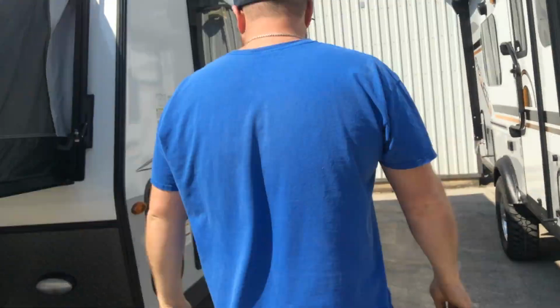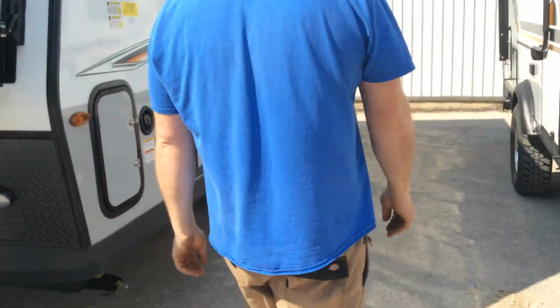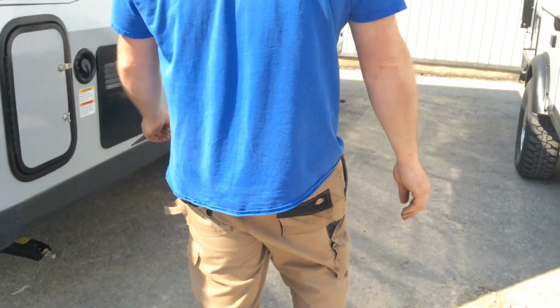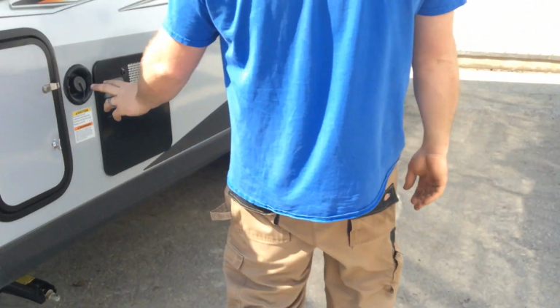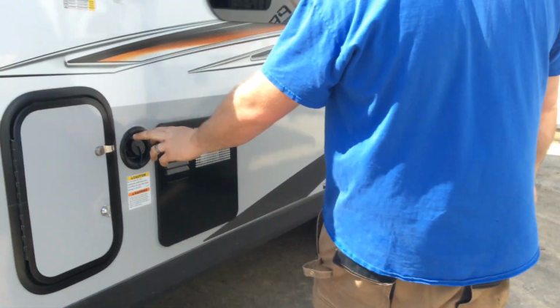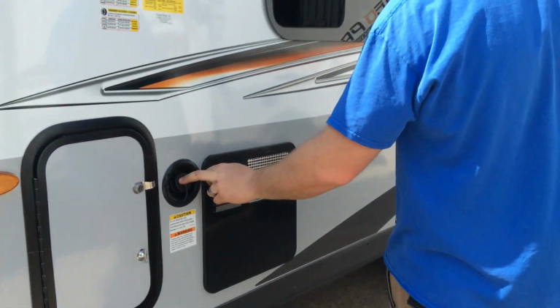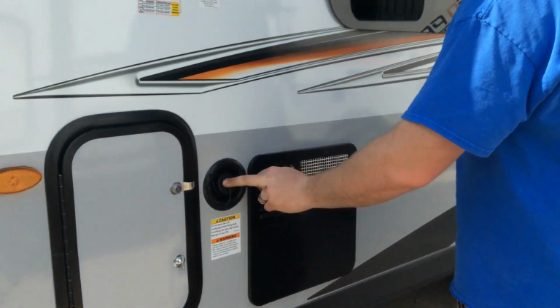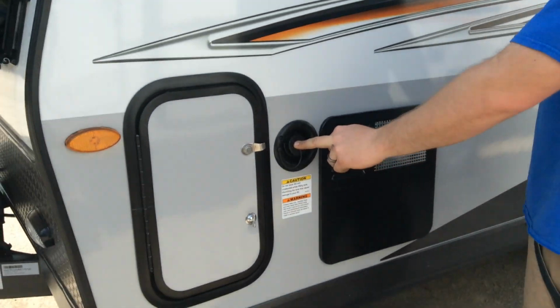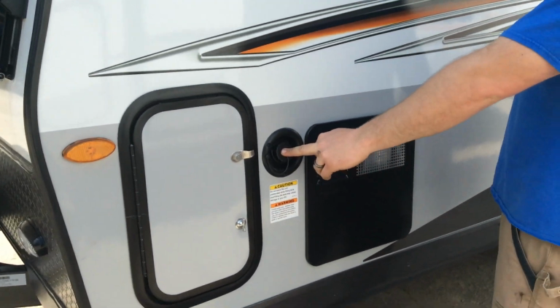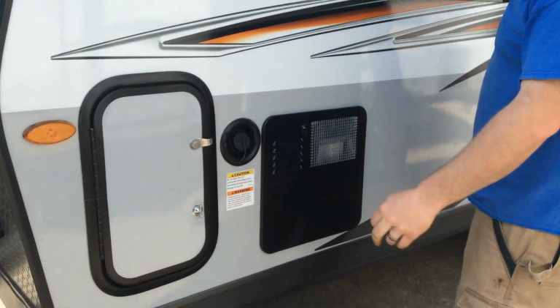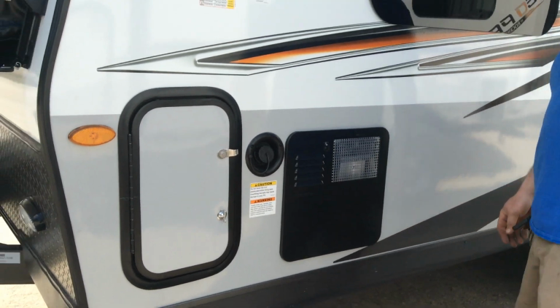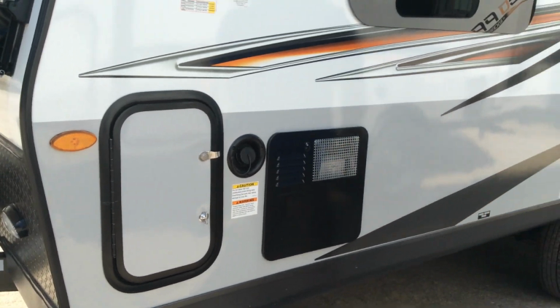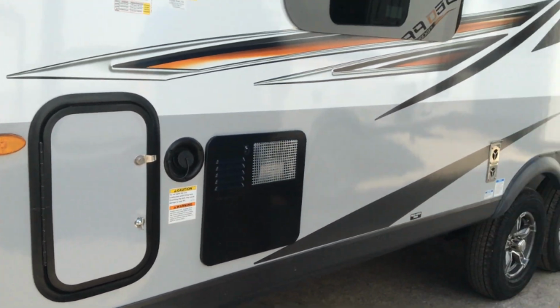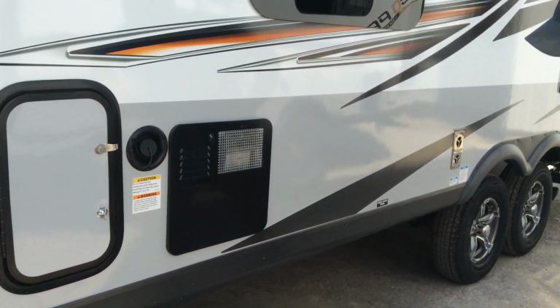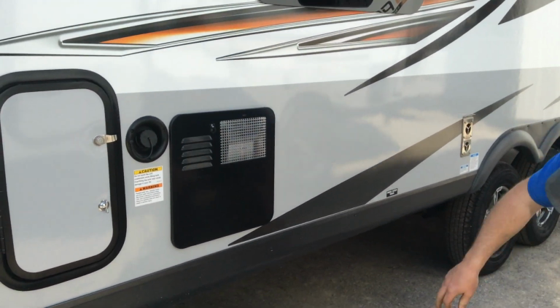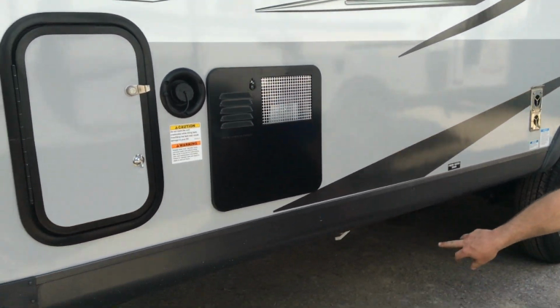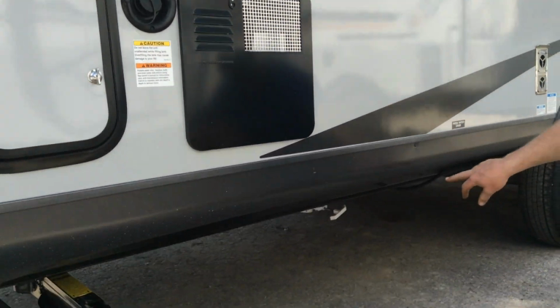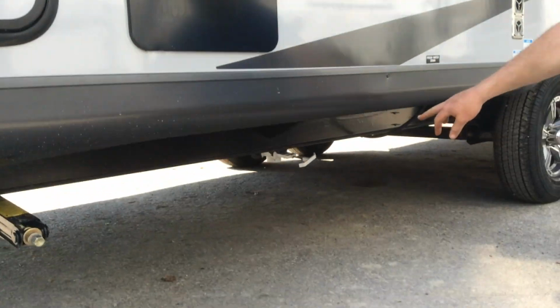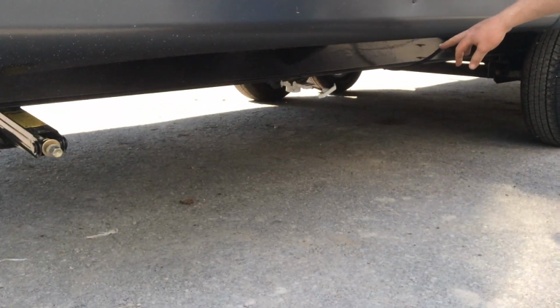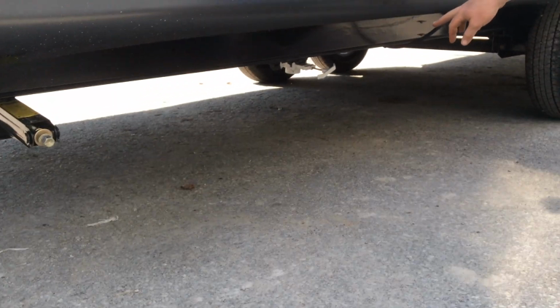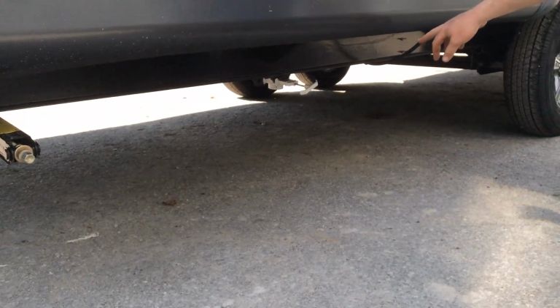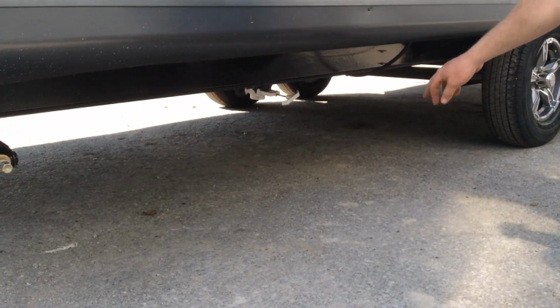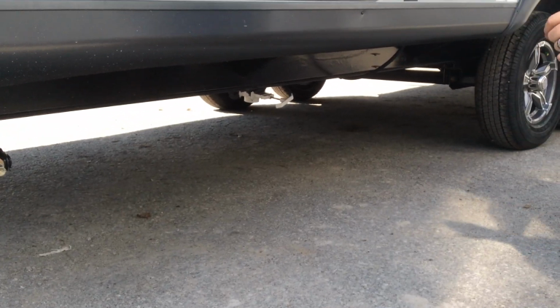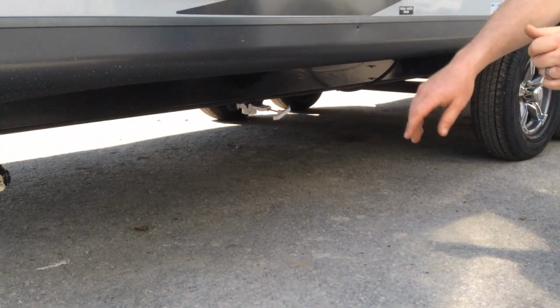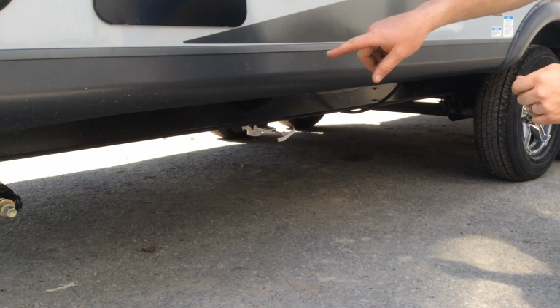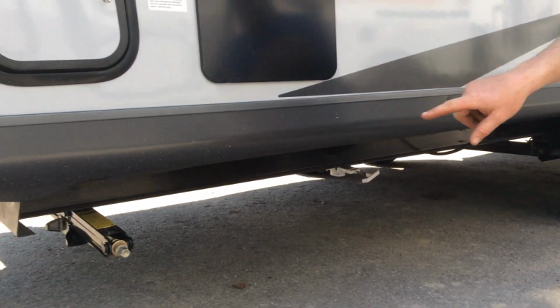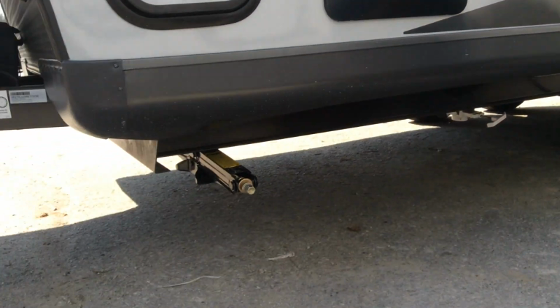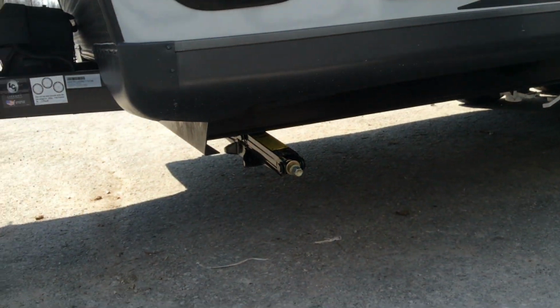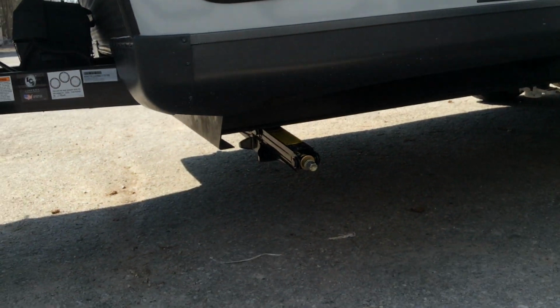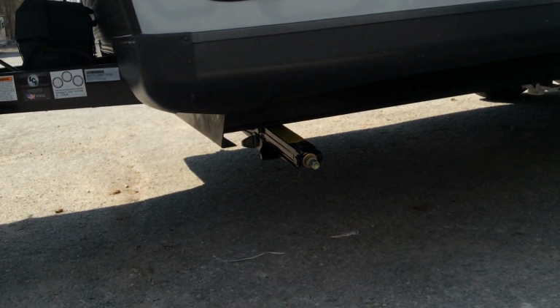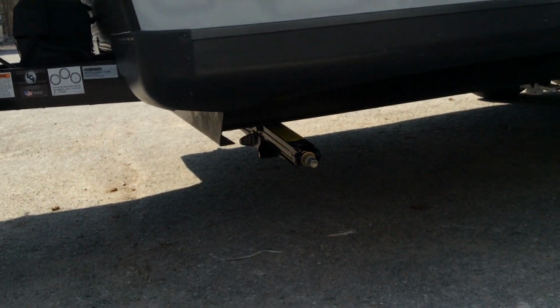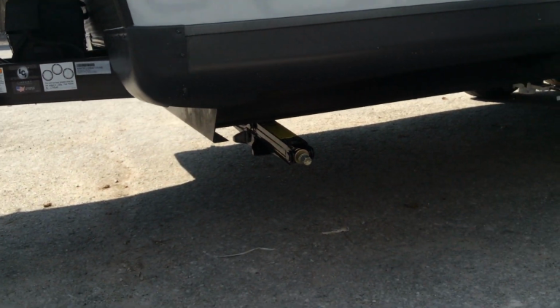Around the corner of the trailer, this is your fresh water fill. Your fresh water drain is a big white valve located down underneath. You do have four stabilizer jacks, one in each corner of the trailer.